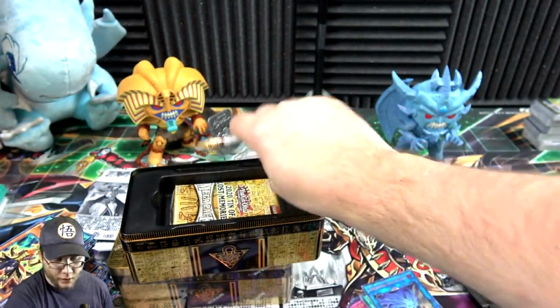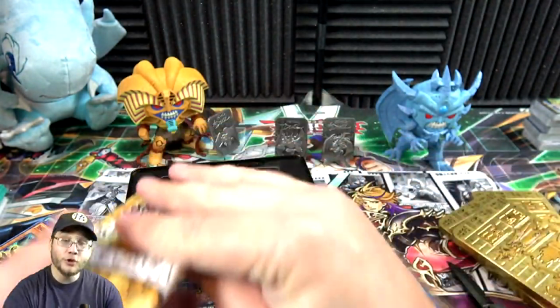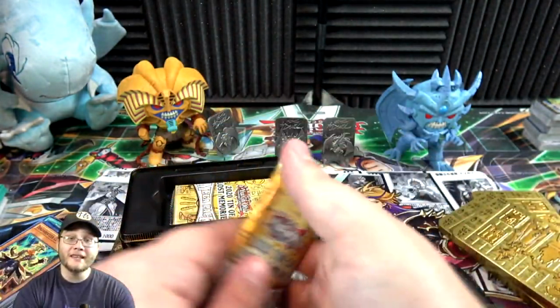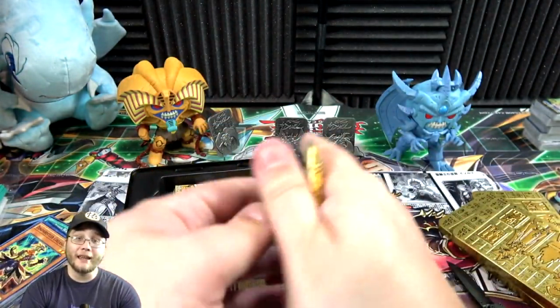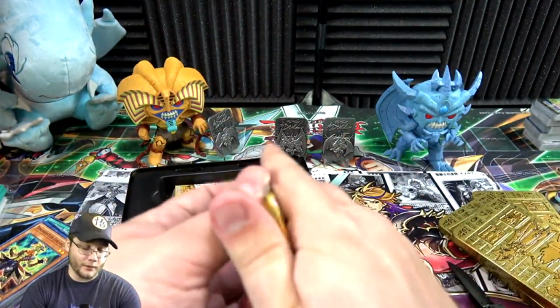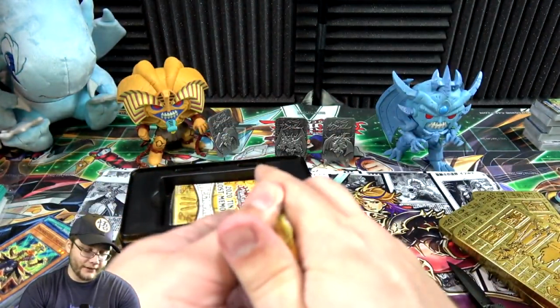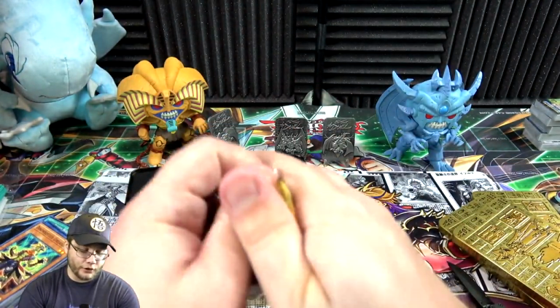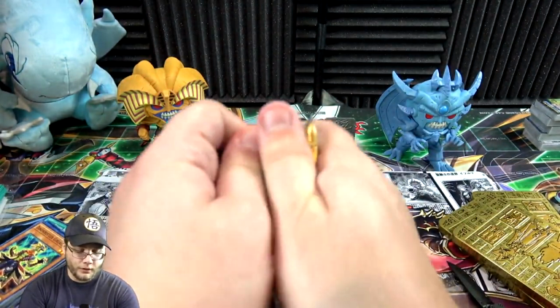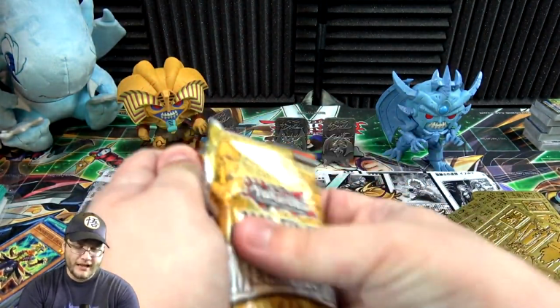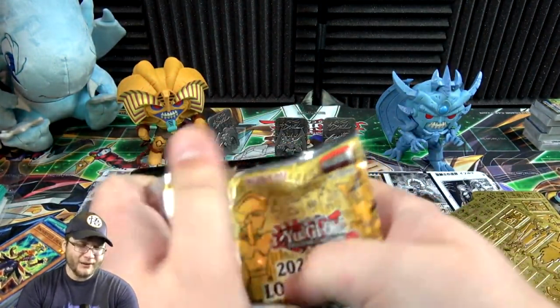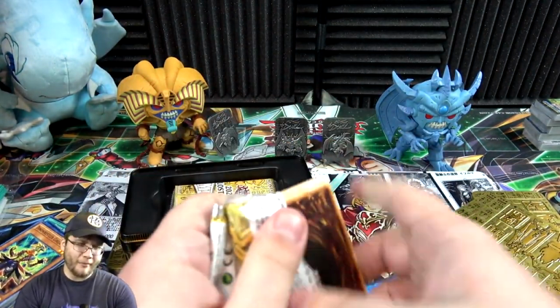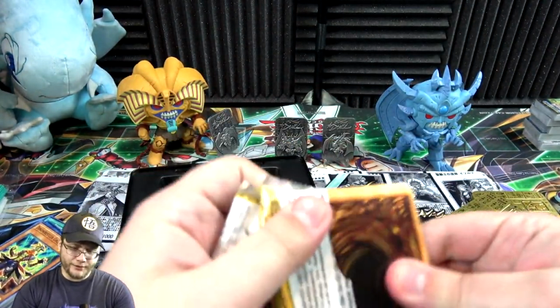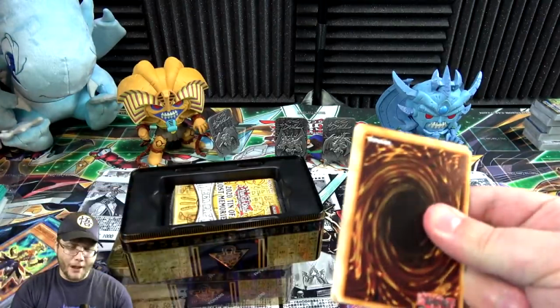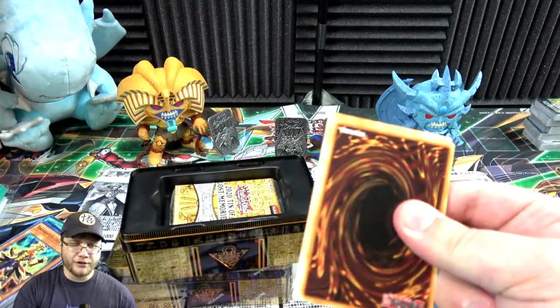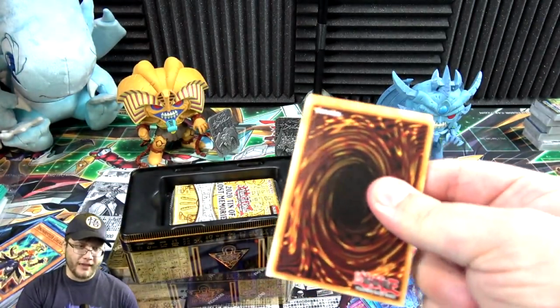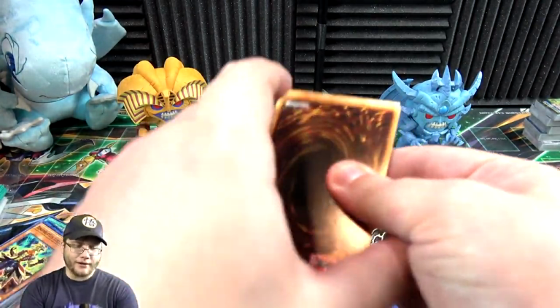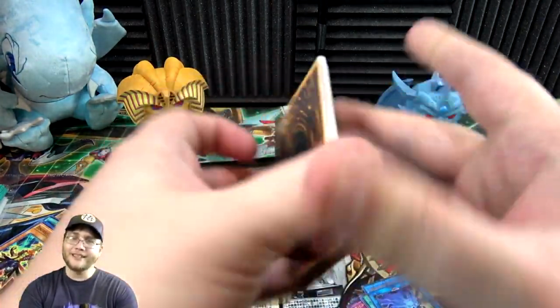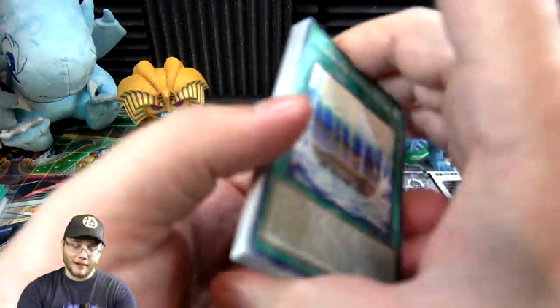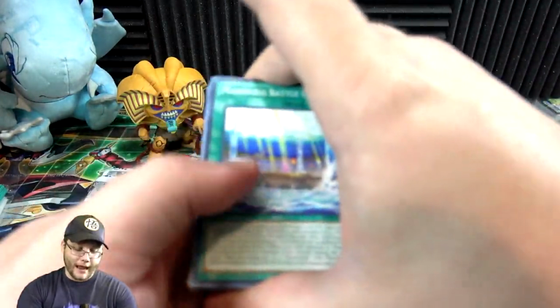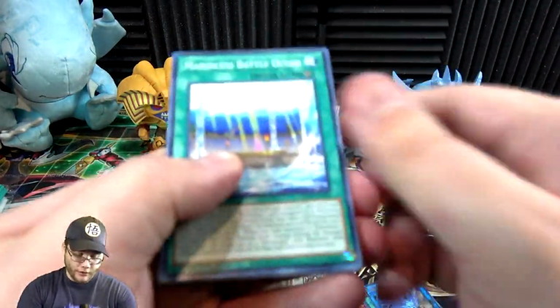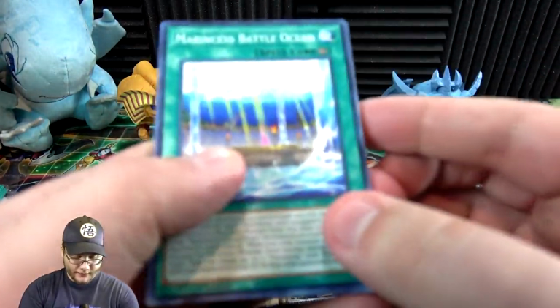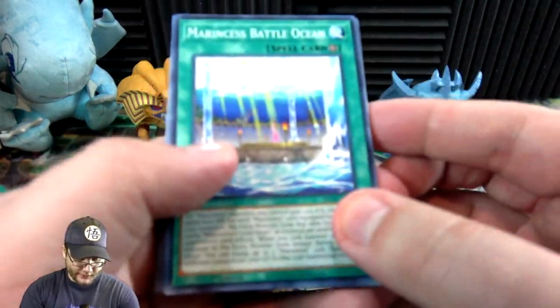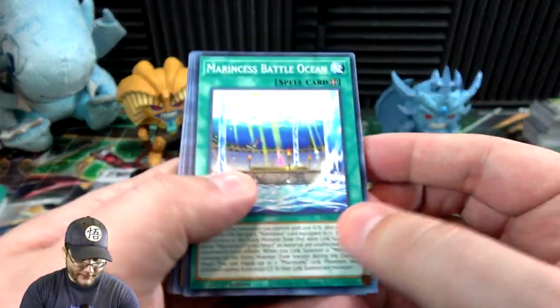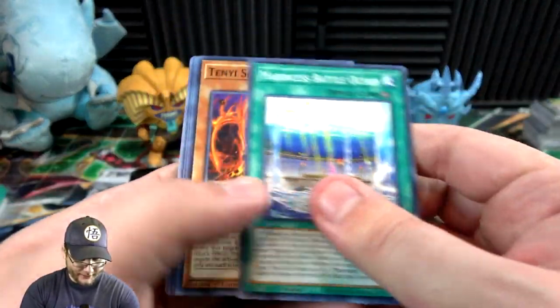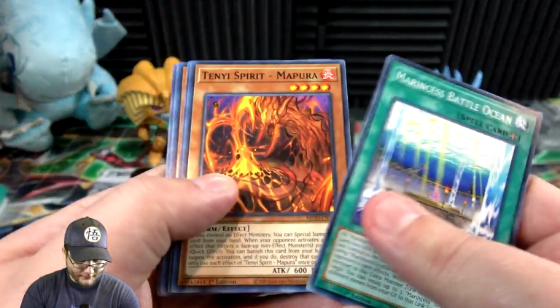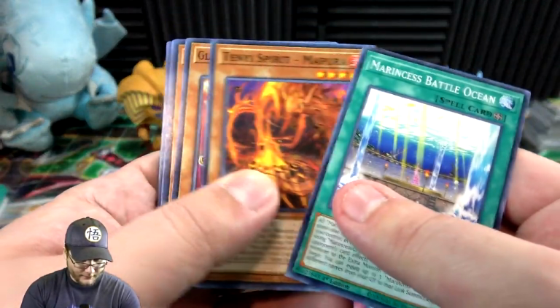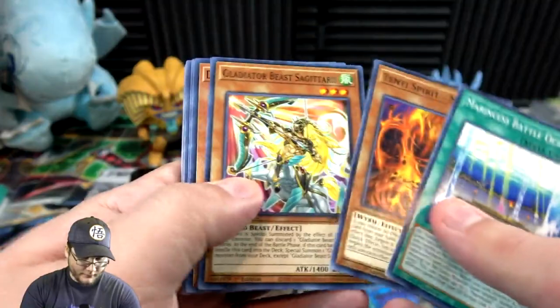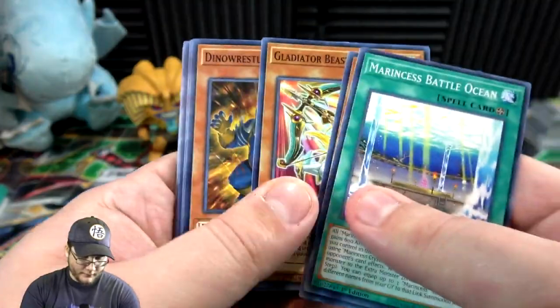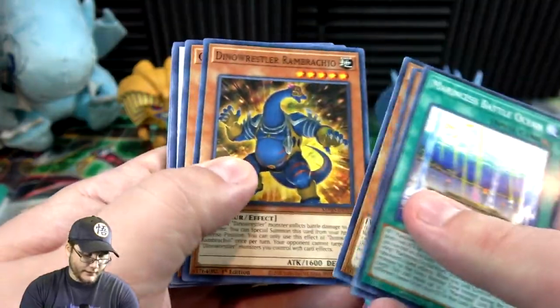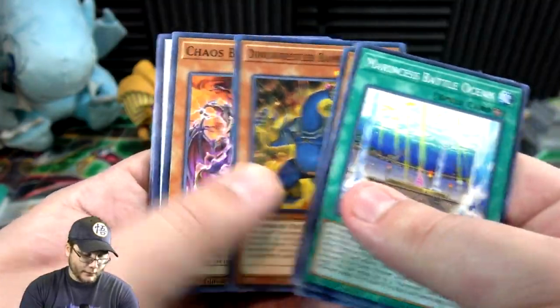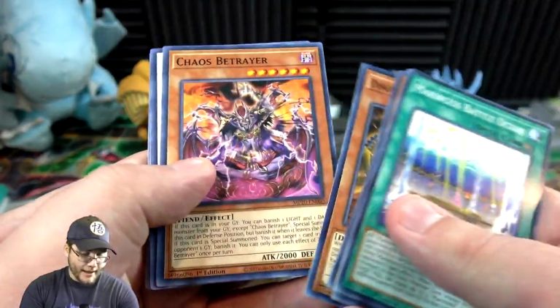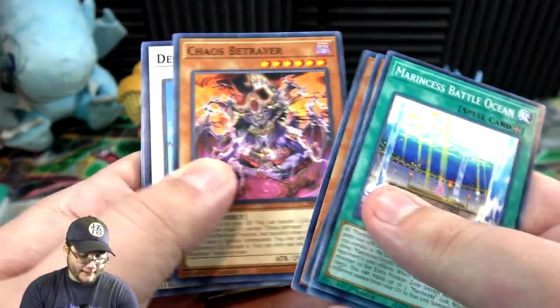Only two tins left so we're gonna get that Dragoon and also that Apollousa — I'm more concerned with Apollousa honestly, because again I do not have one right now. So I wouldn't mind it.